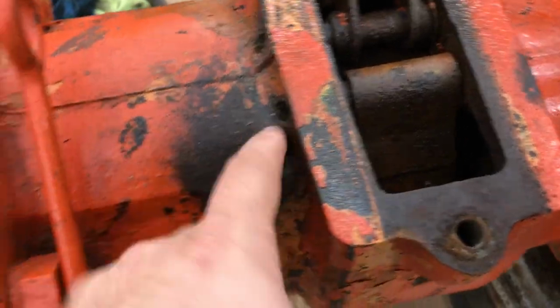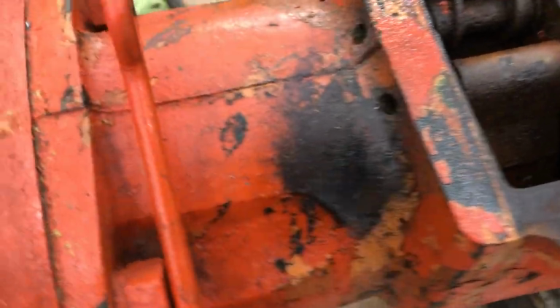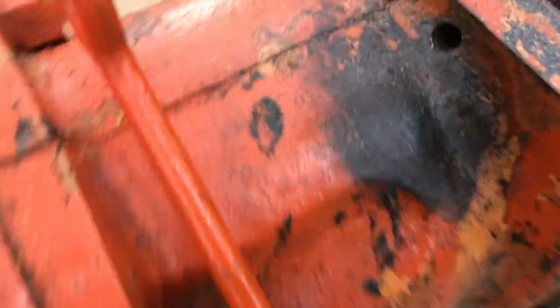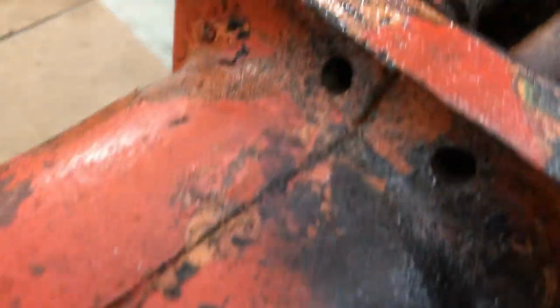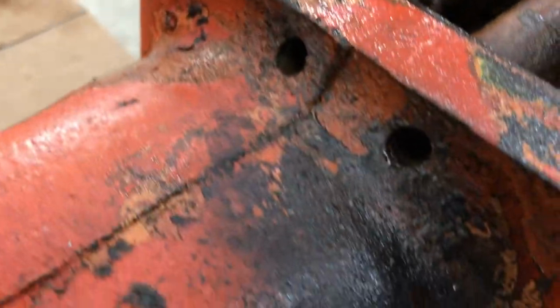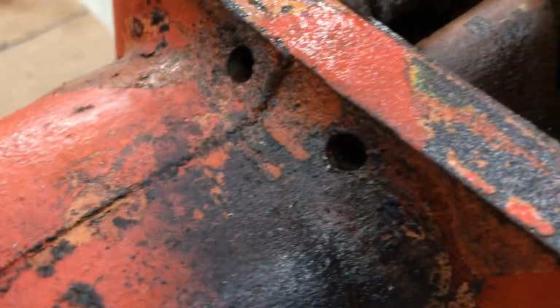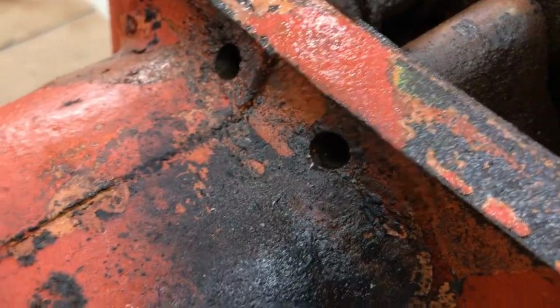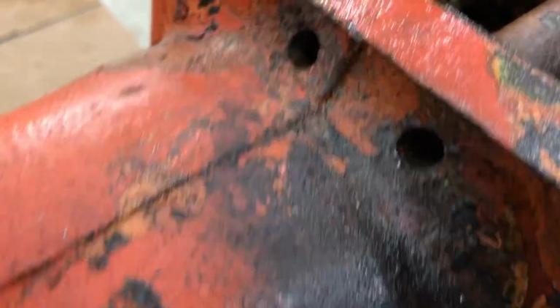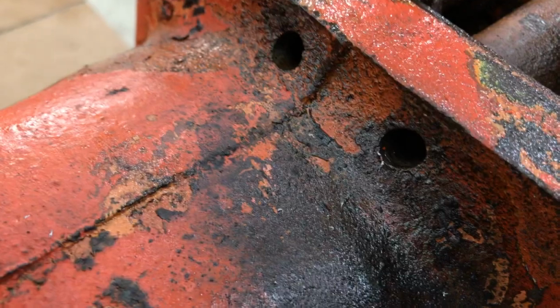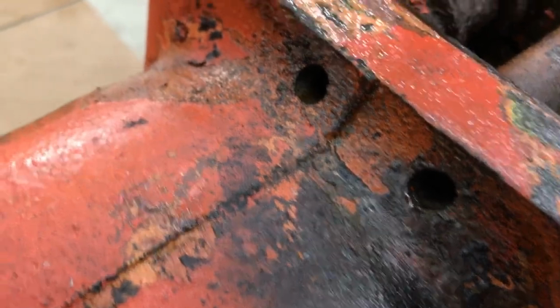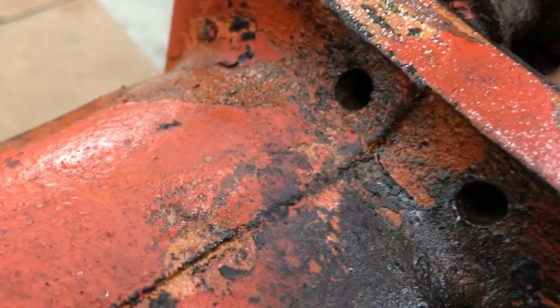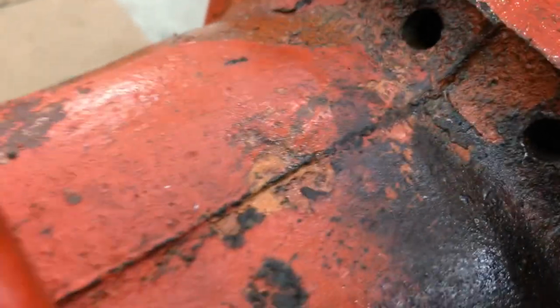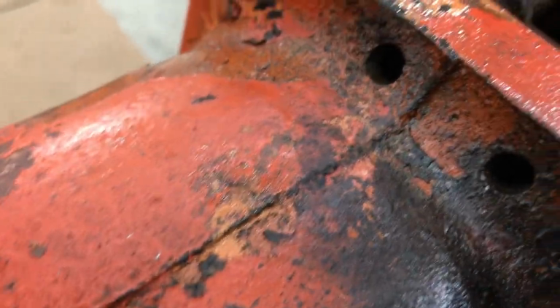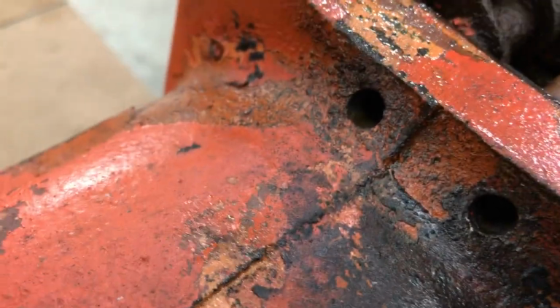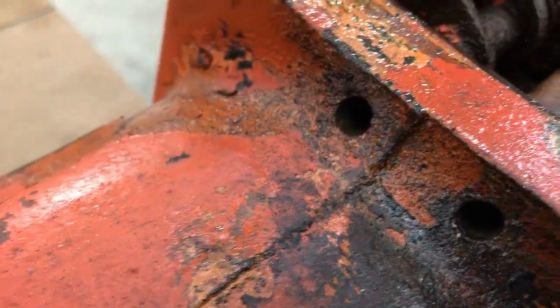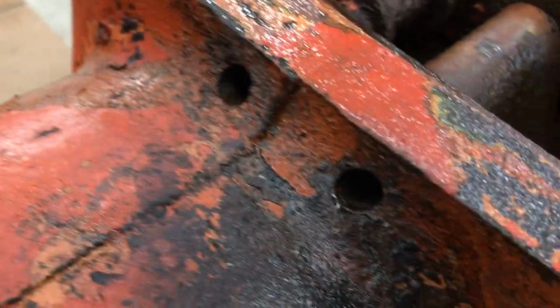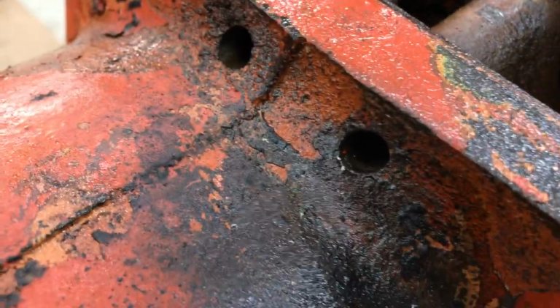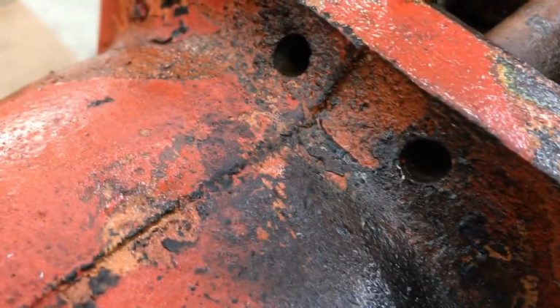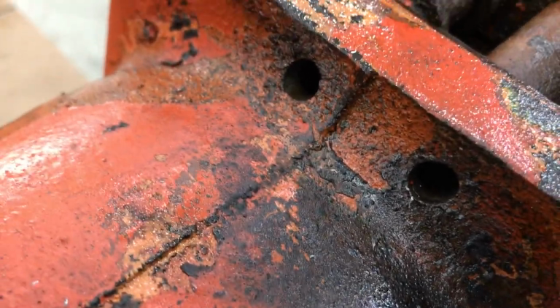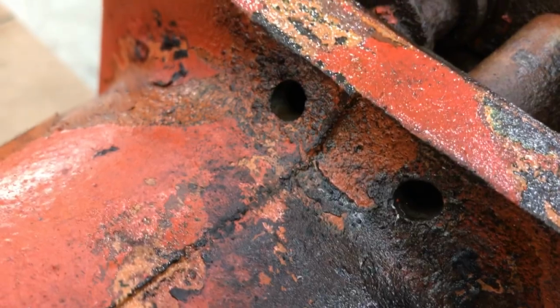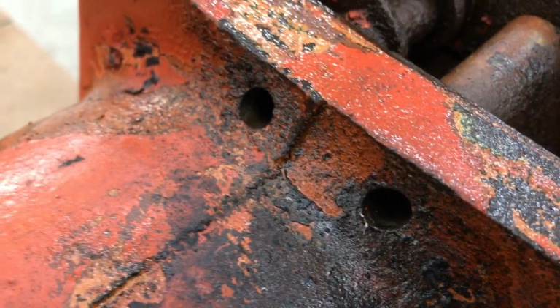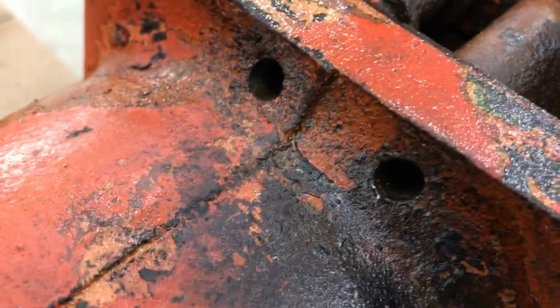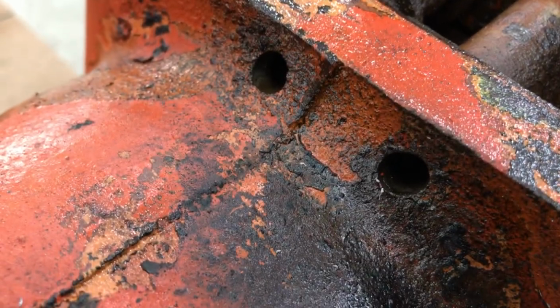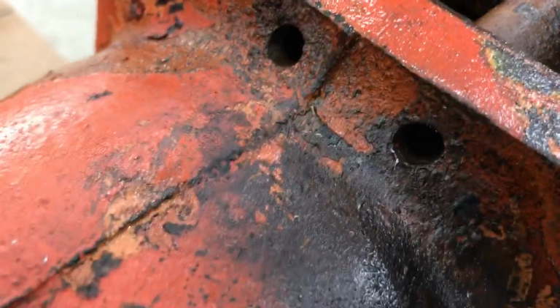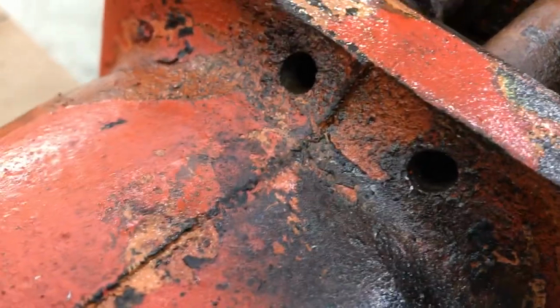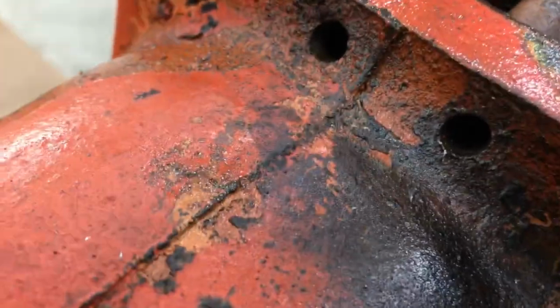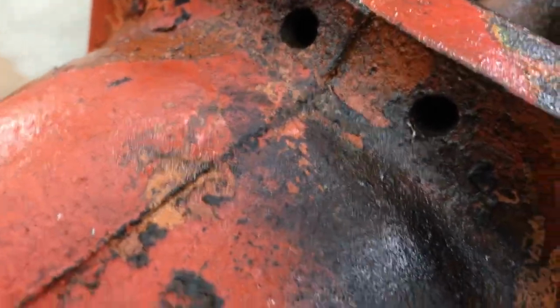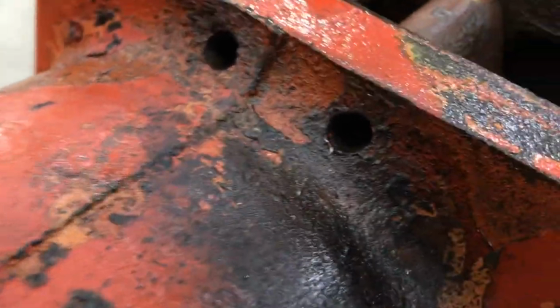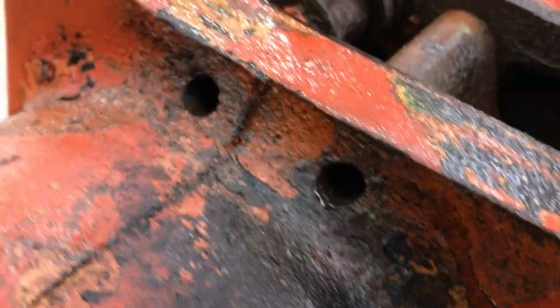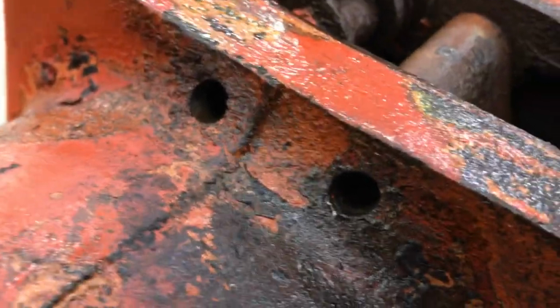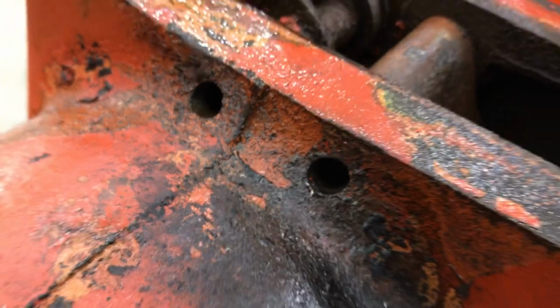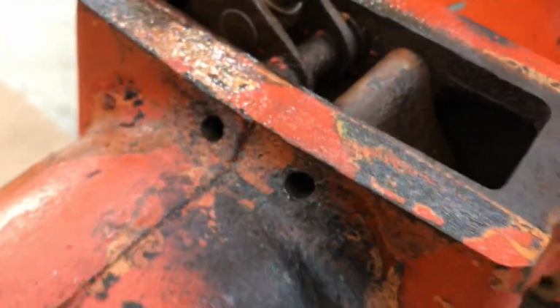That hole is only about a quarter of an inch deep, and you'll know when you go through because there's space between the casting and the pin — so you'll know right away when you actually make it through.